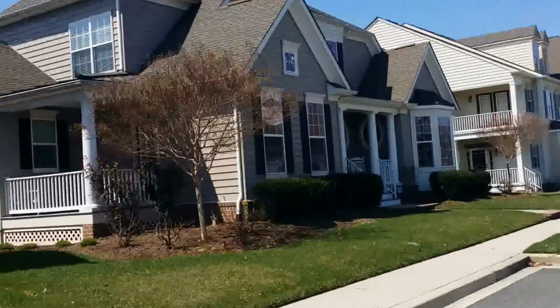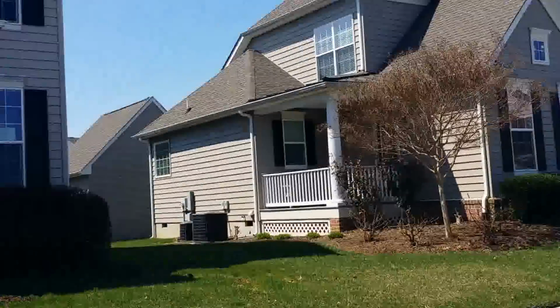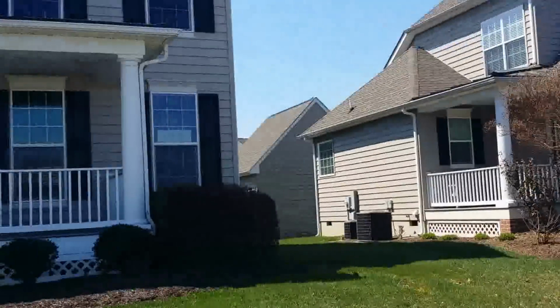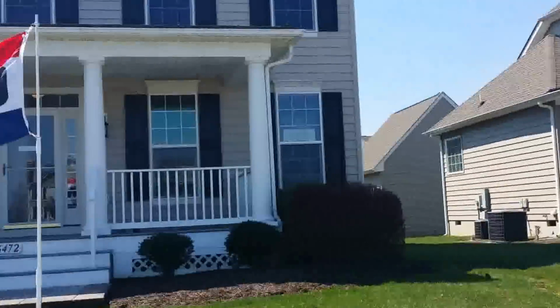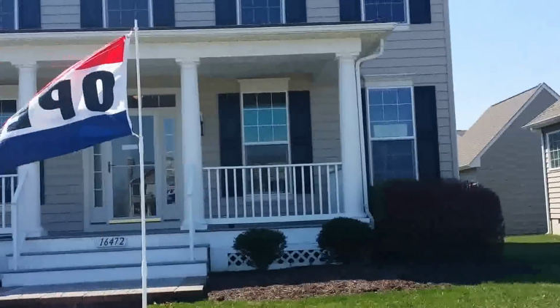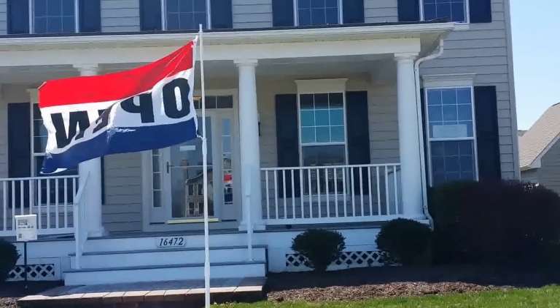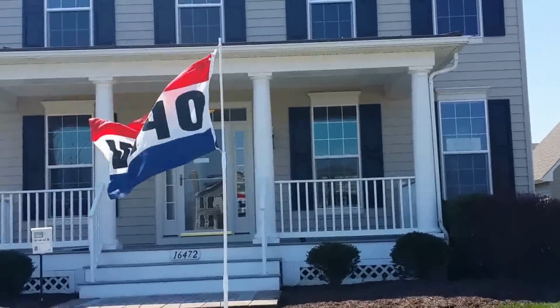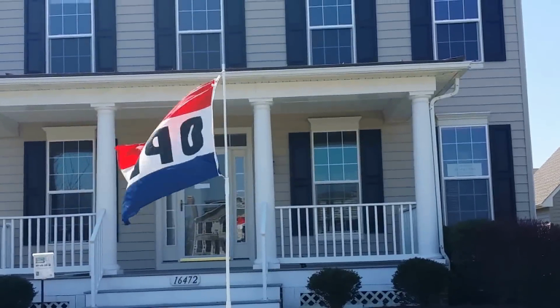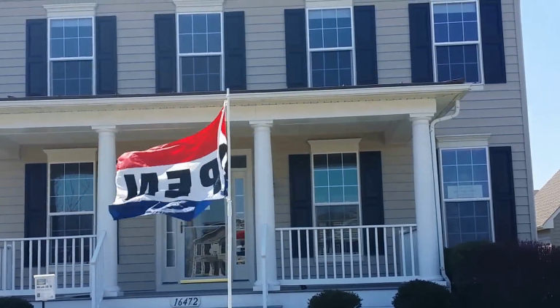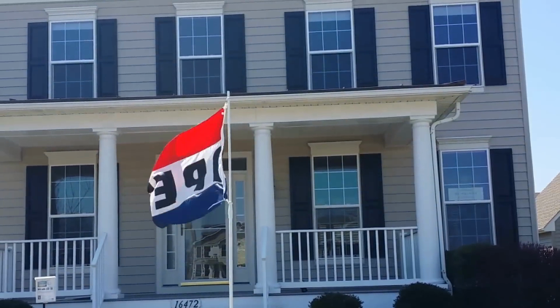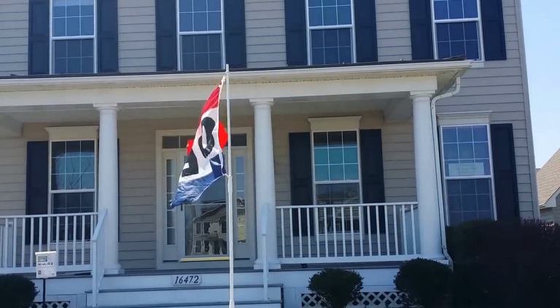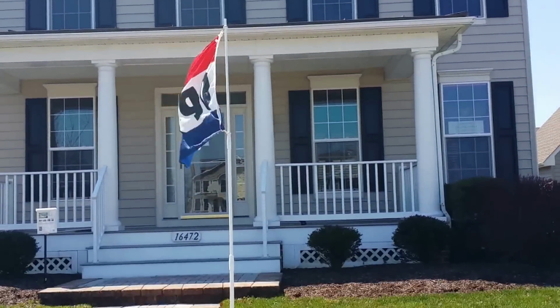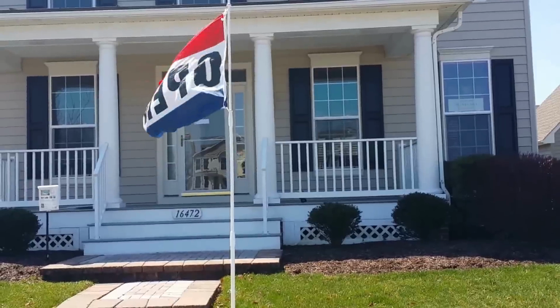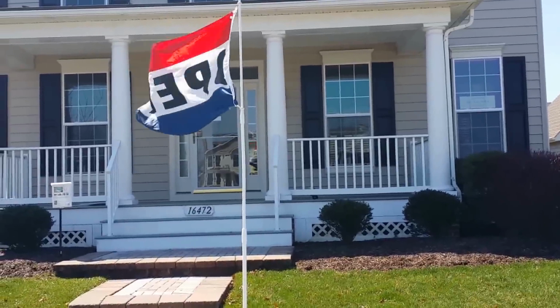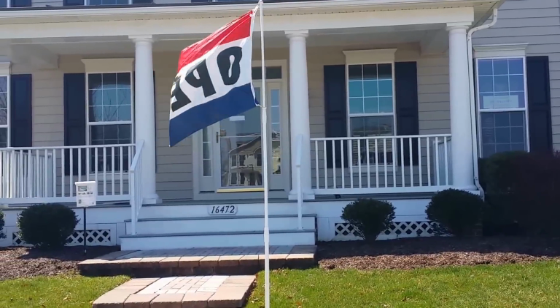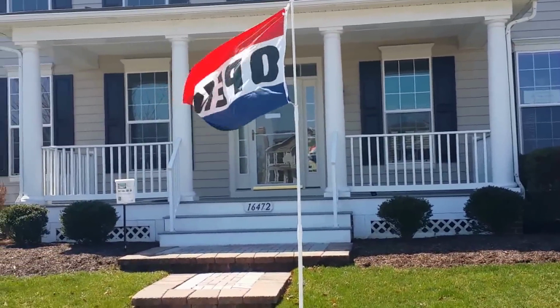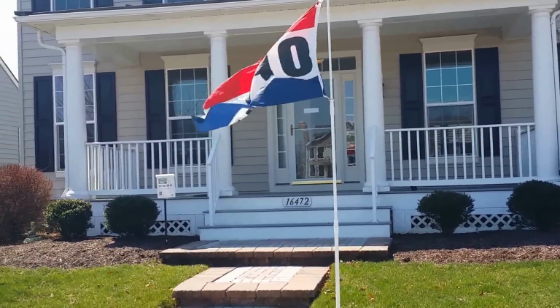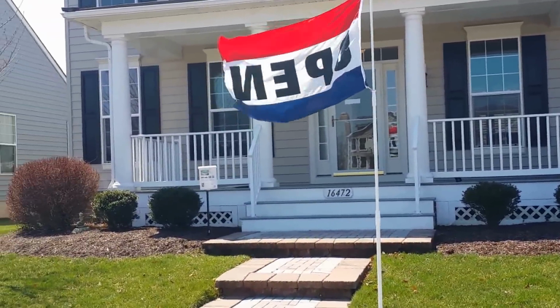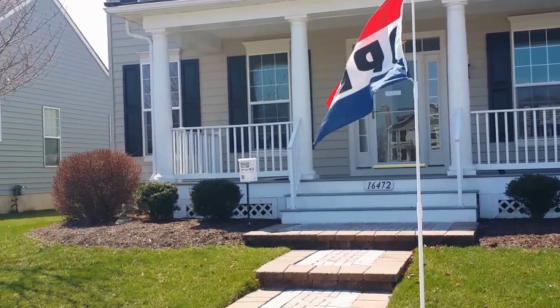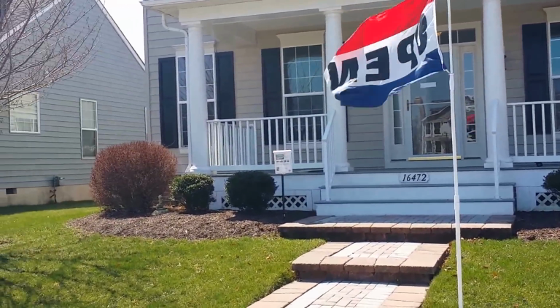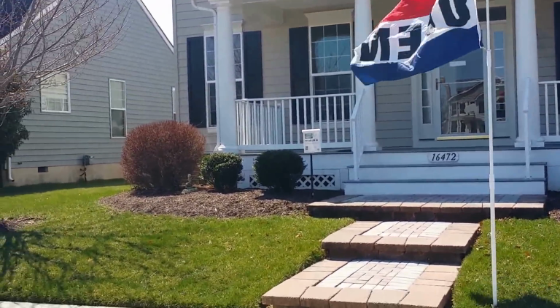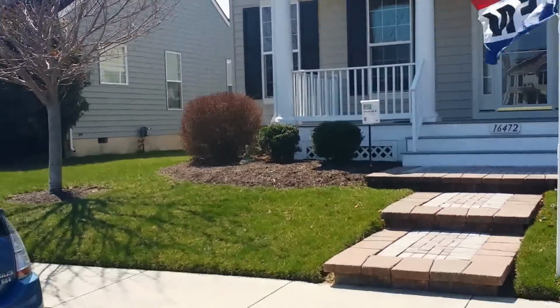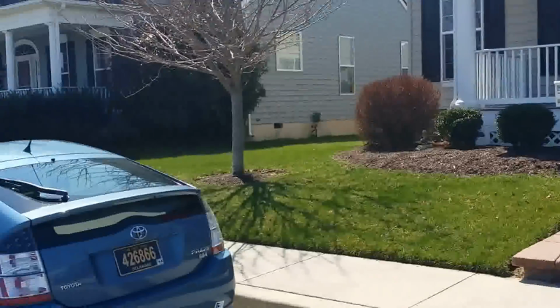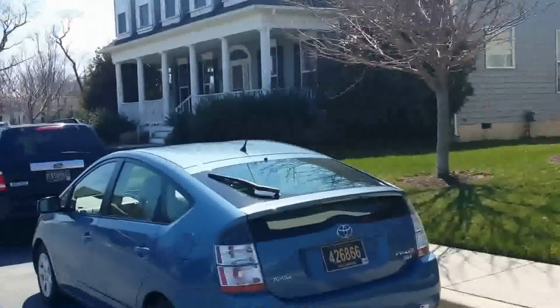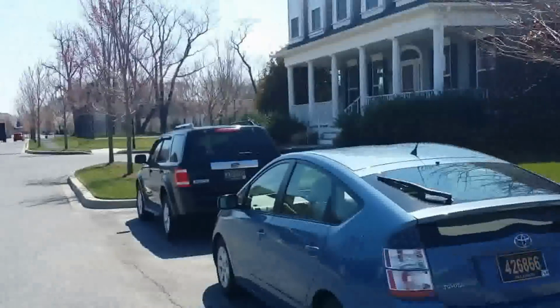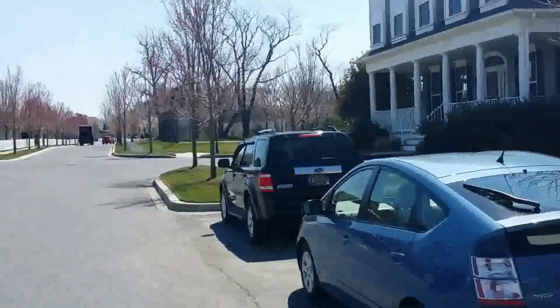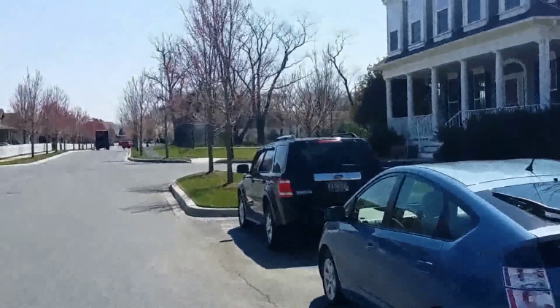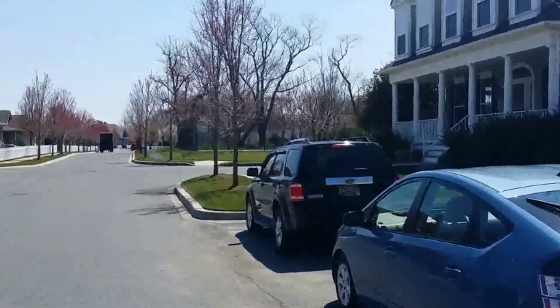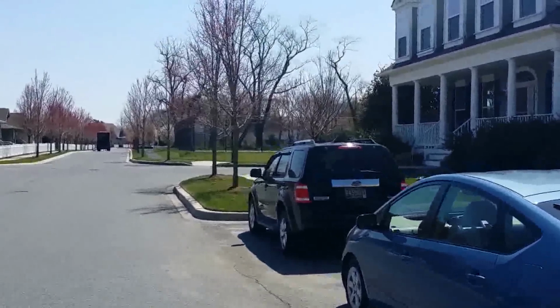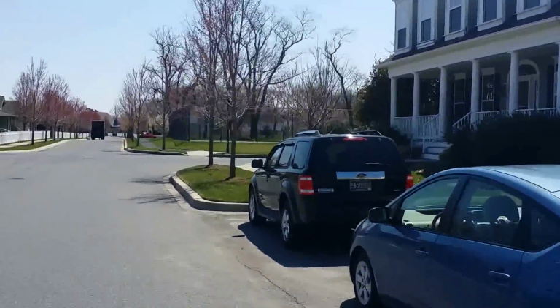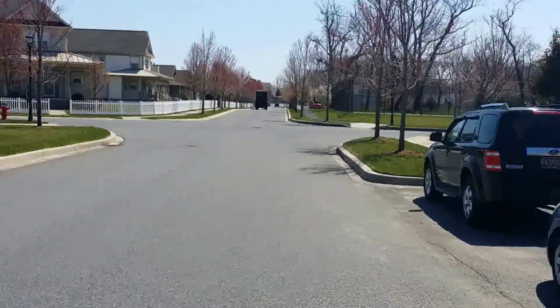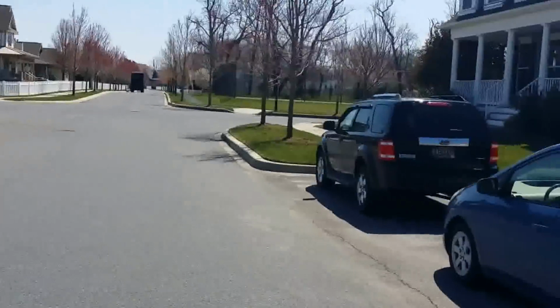There's two bedrooms on the second story and a bathroom up there. It's really first-floor living, and it's a nice community over there. You can see the tennis courts.